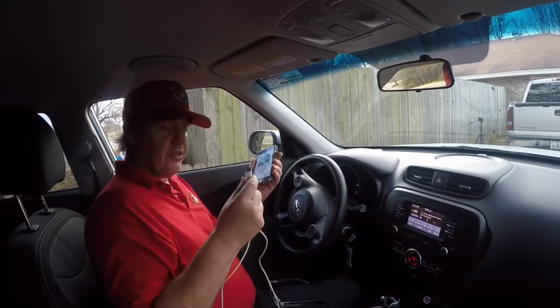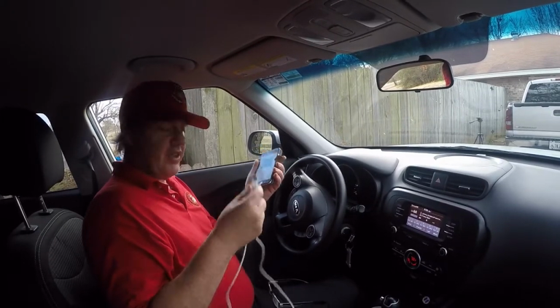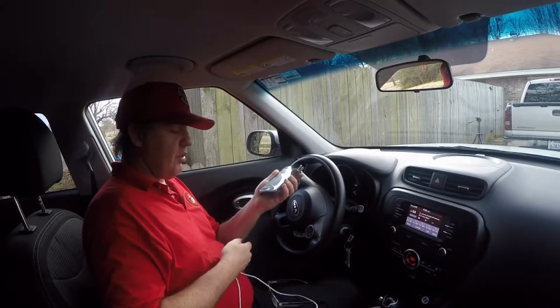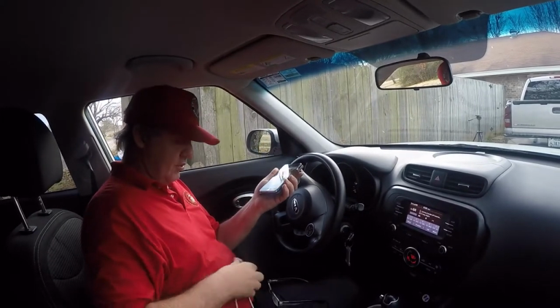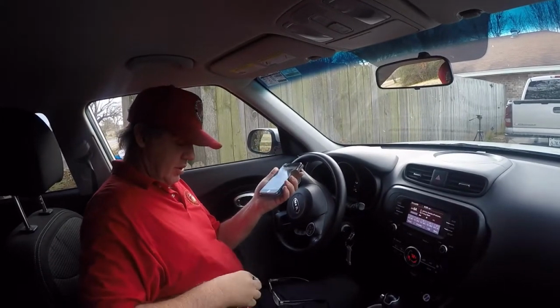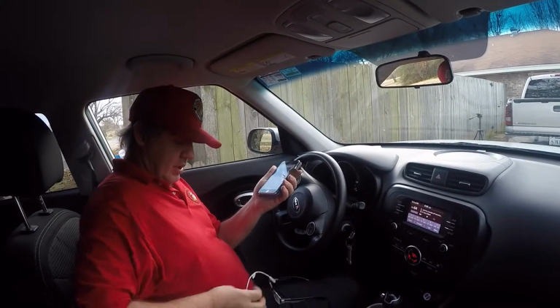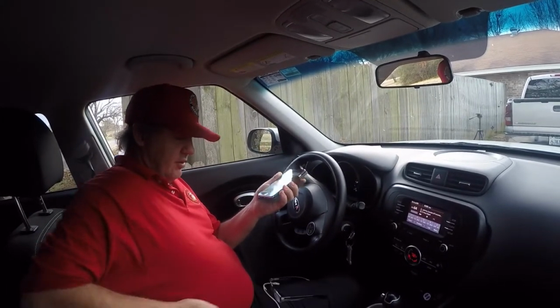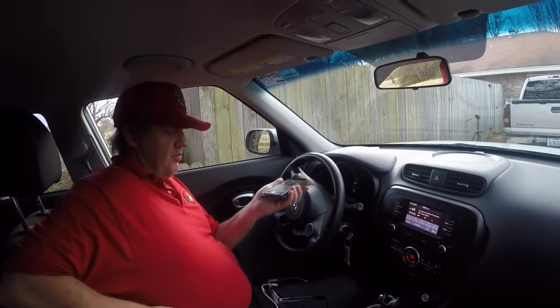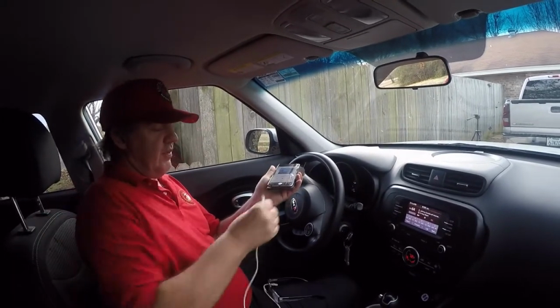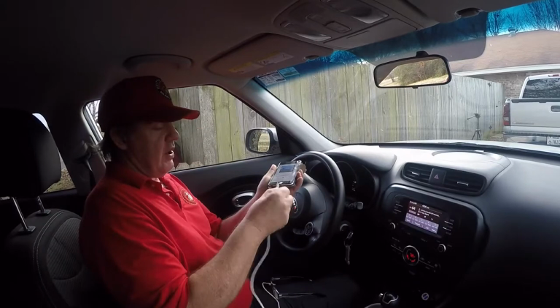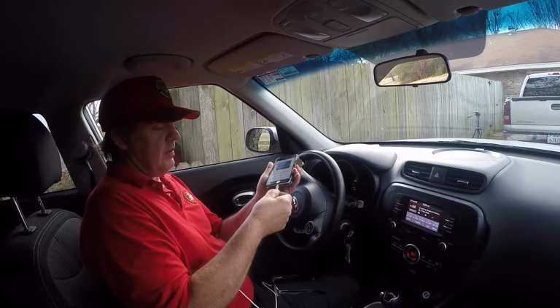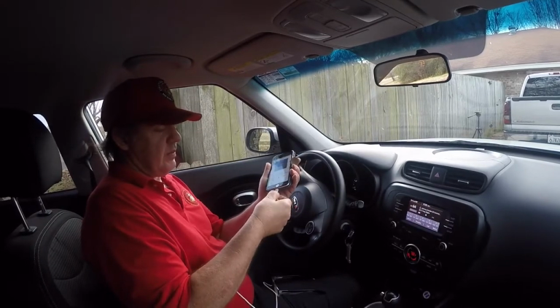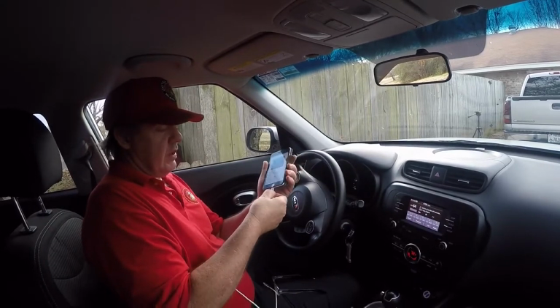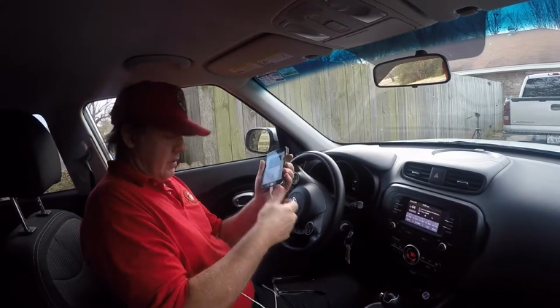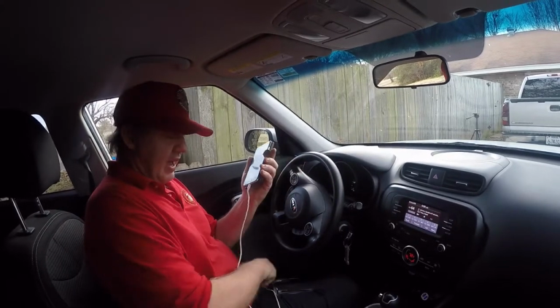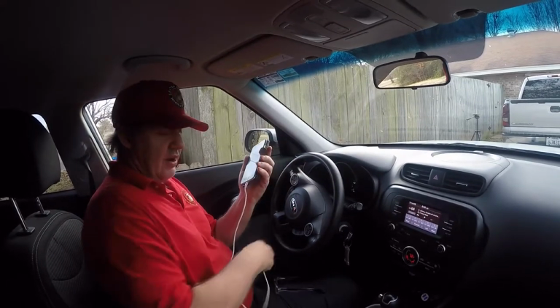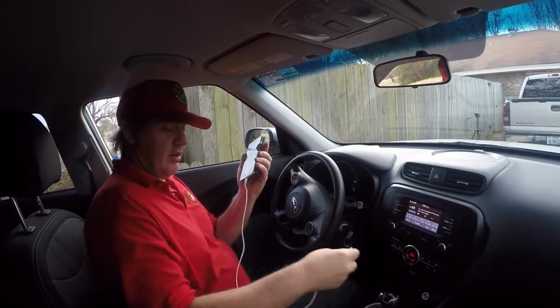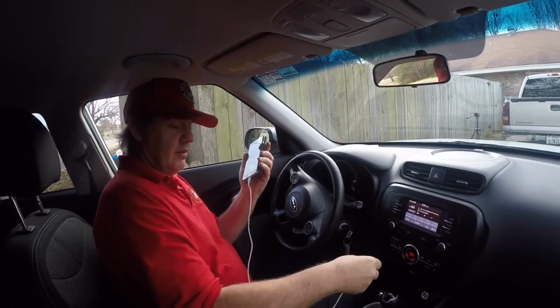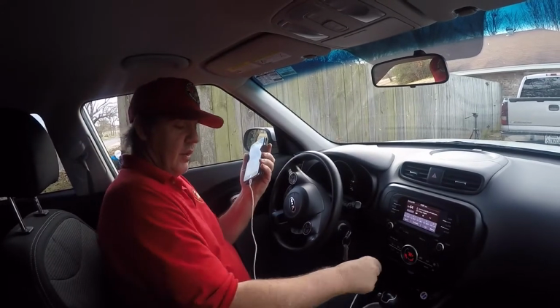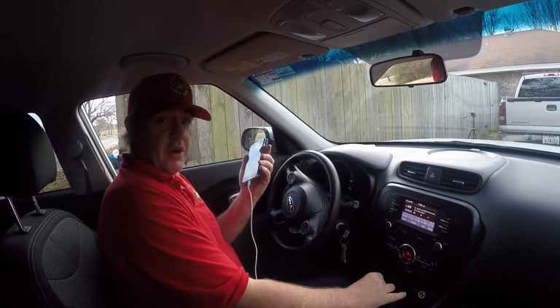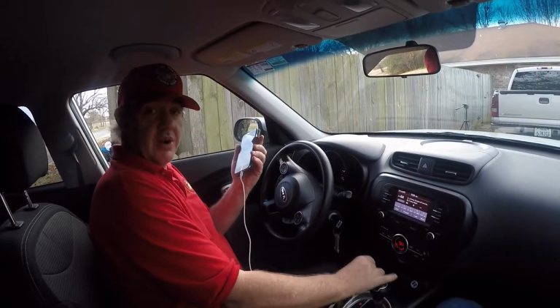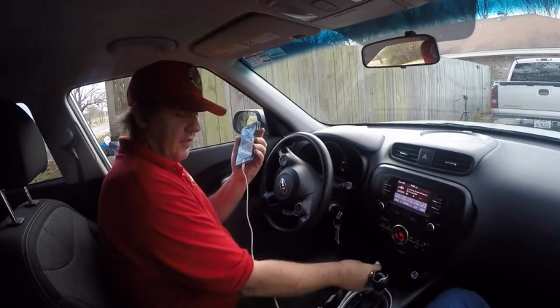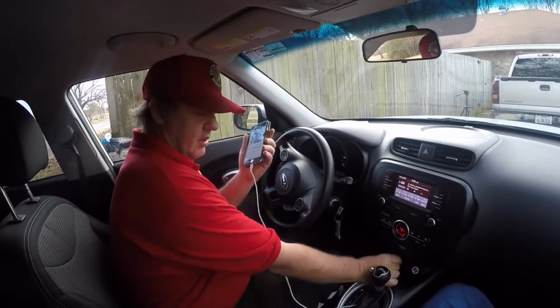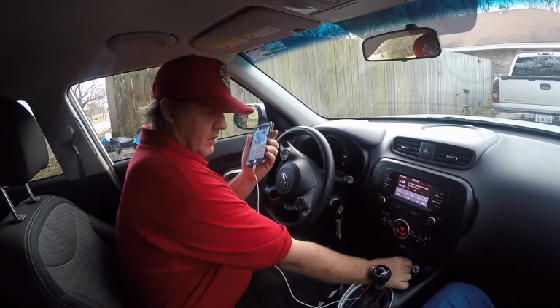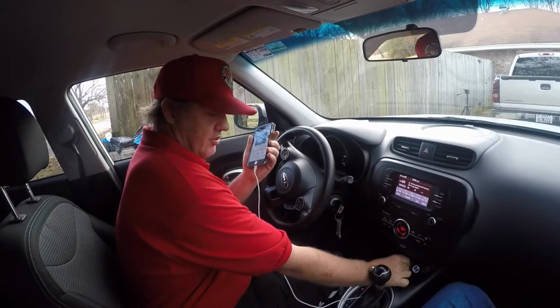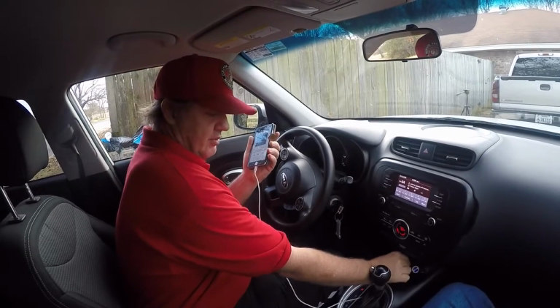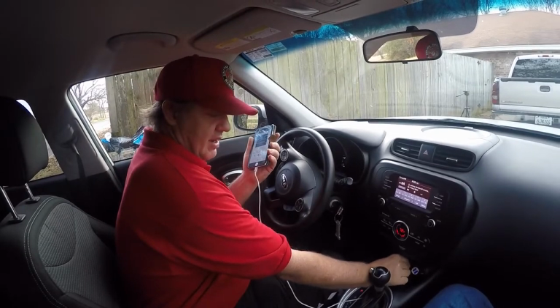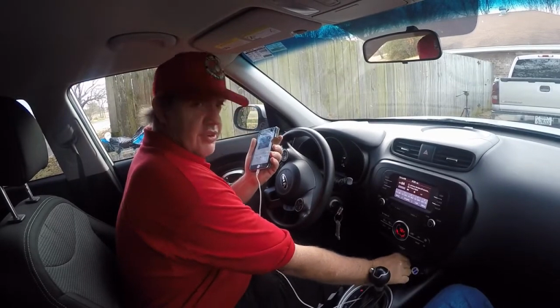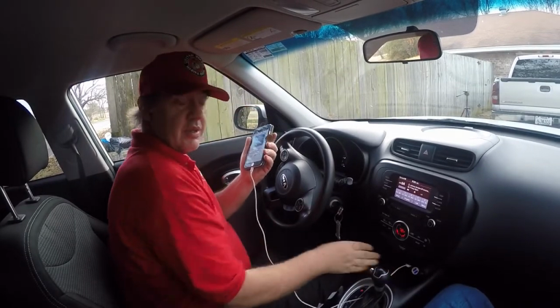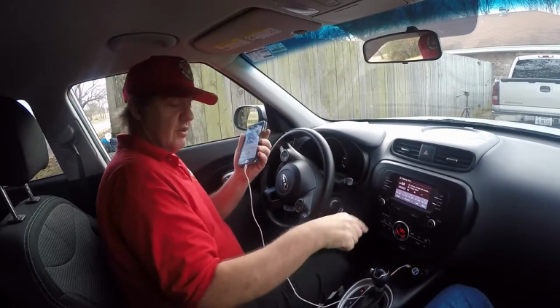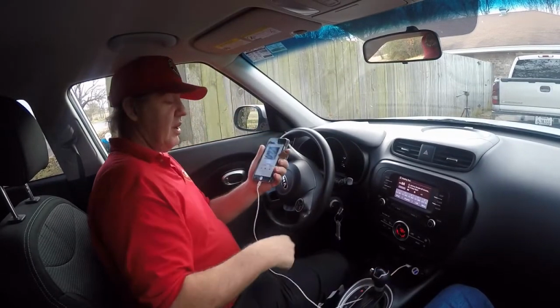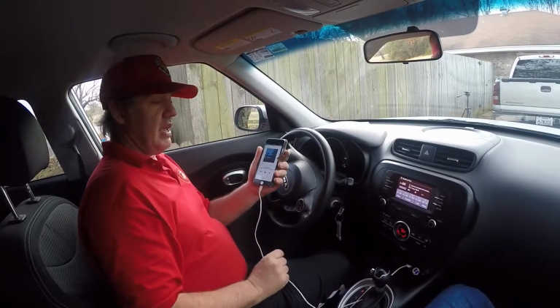So the first thing you want to do is, of course, plug your phone in. Then down here, right in front of the gear shift, there's a USB connection. Just plug it in.